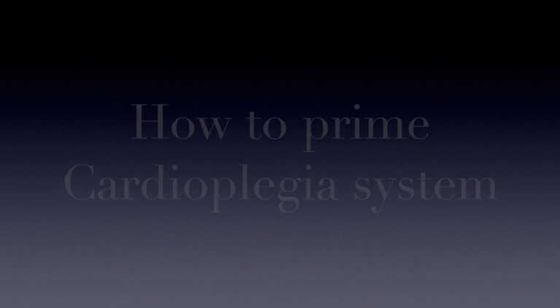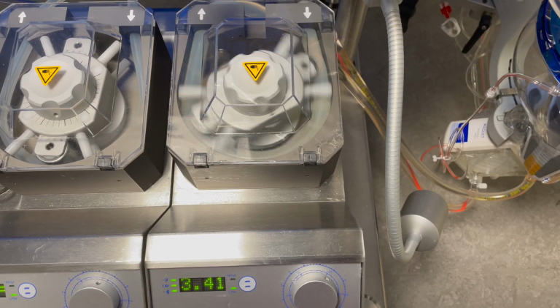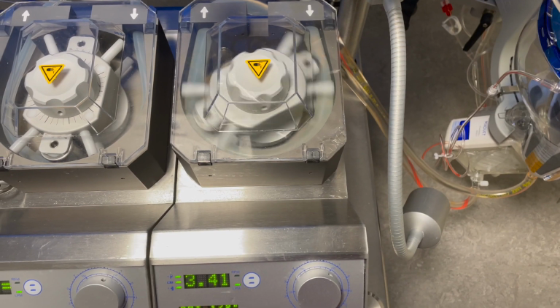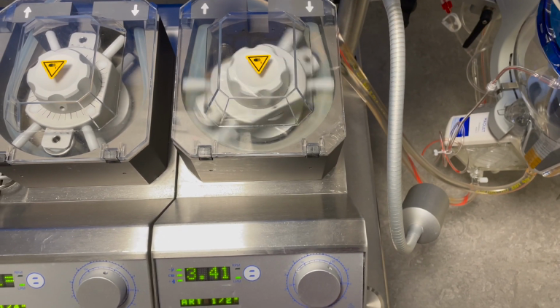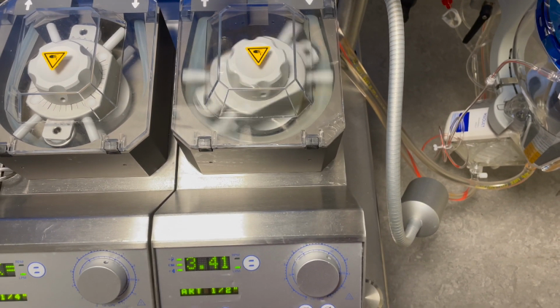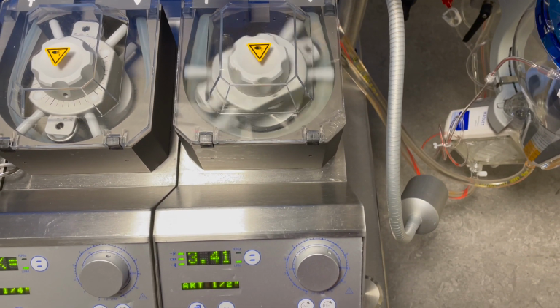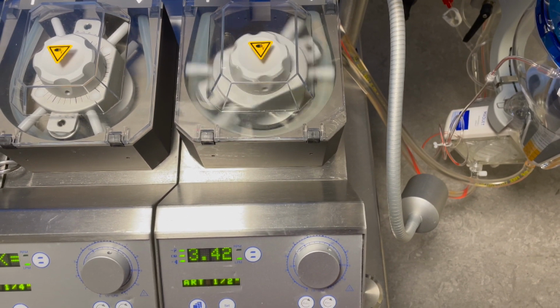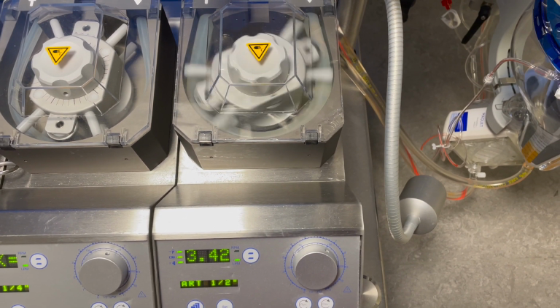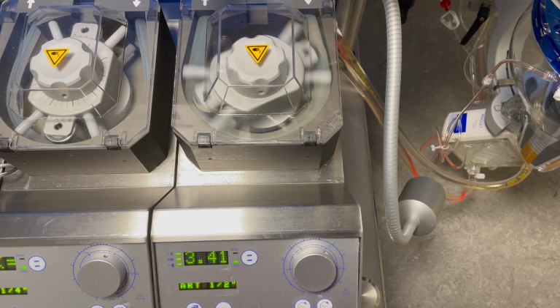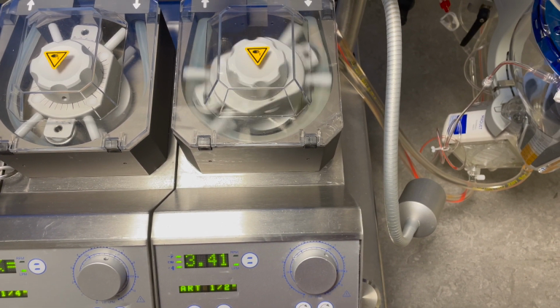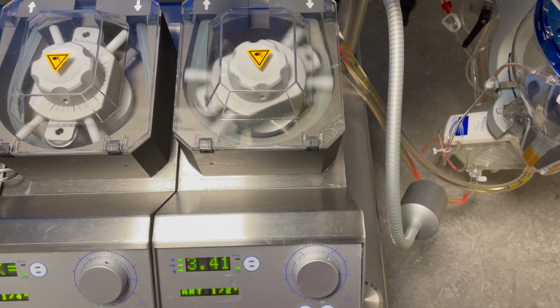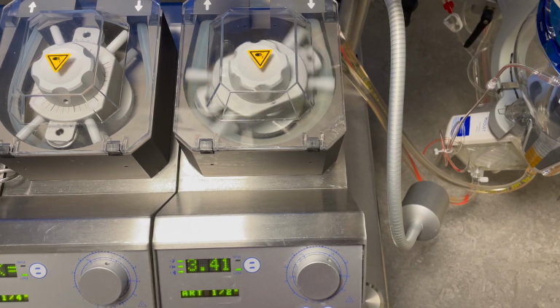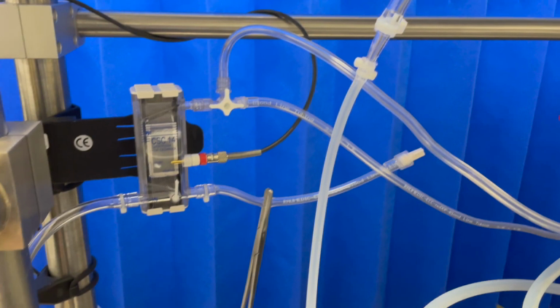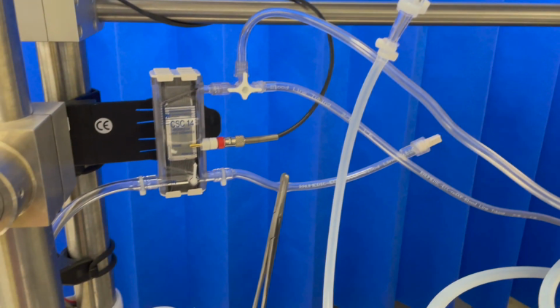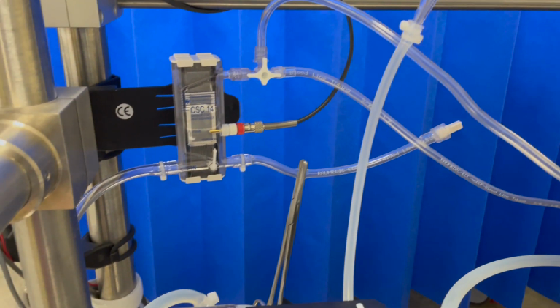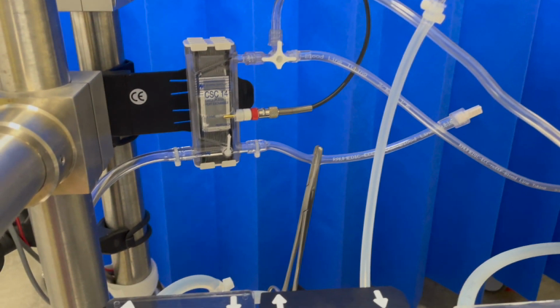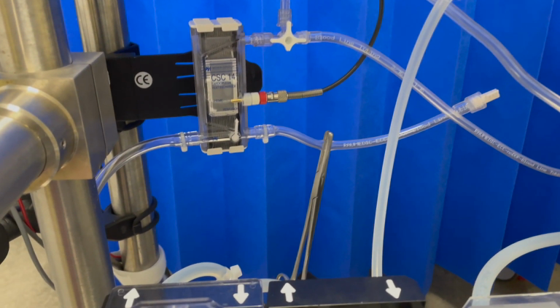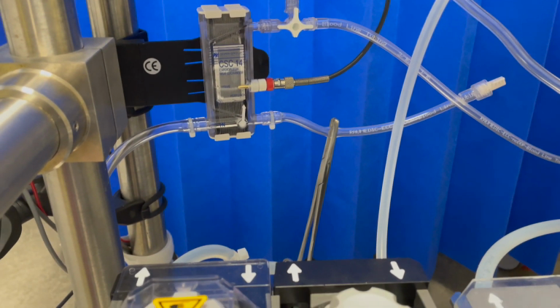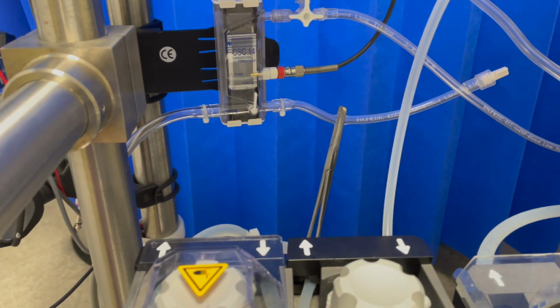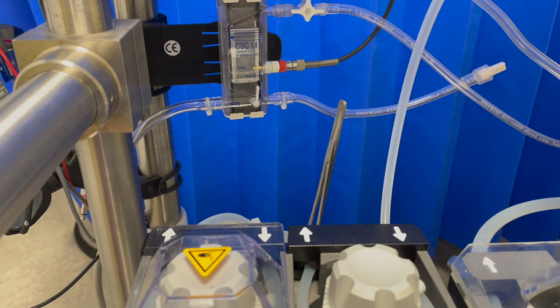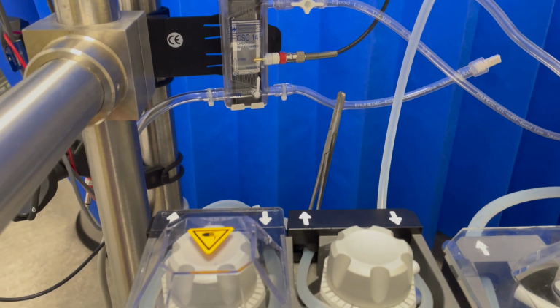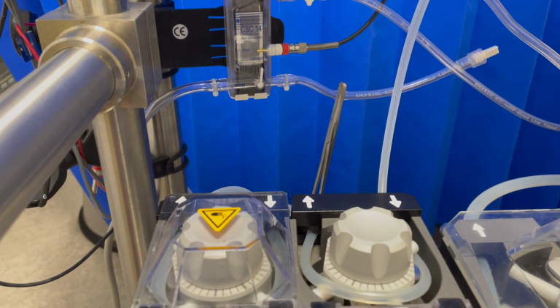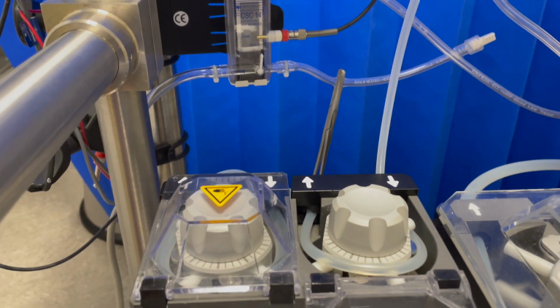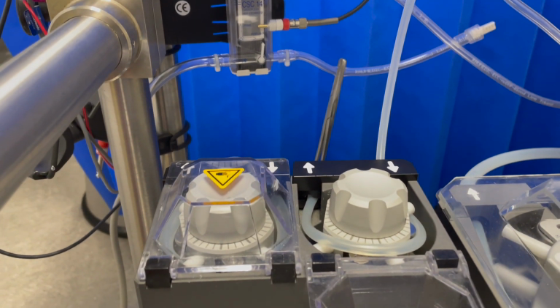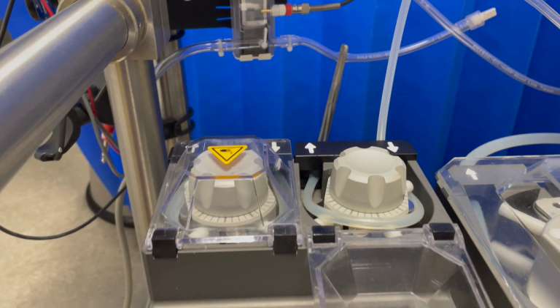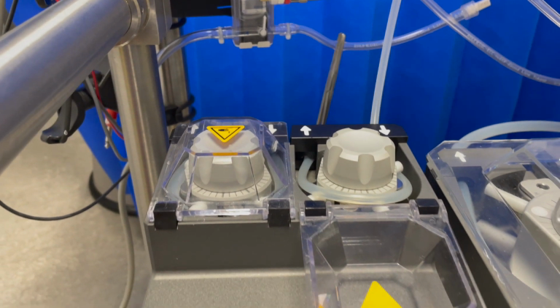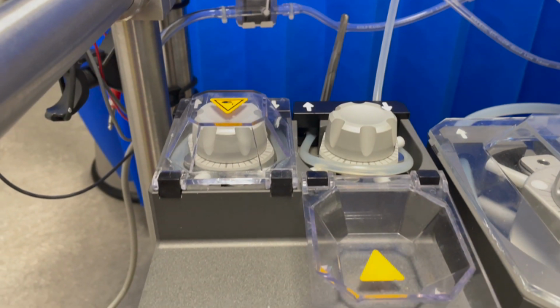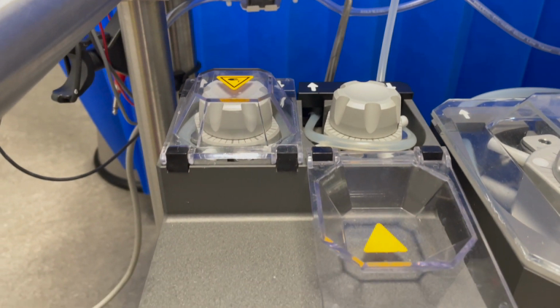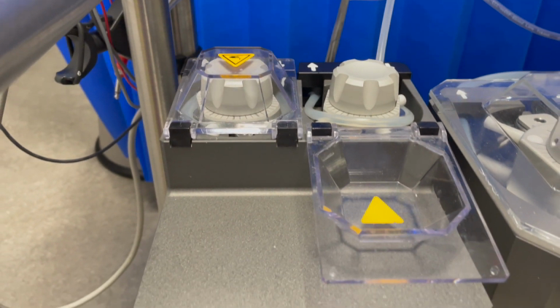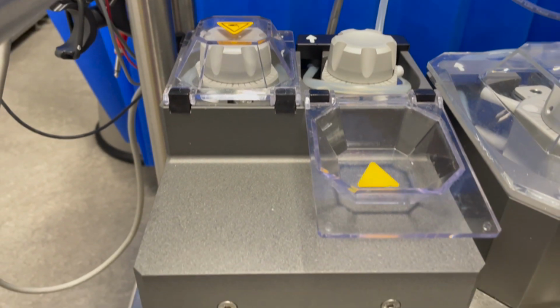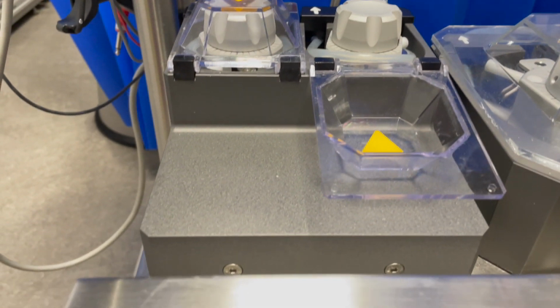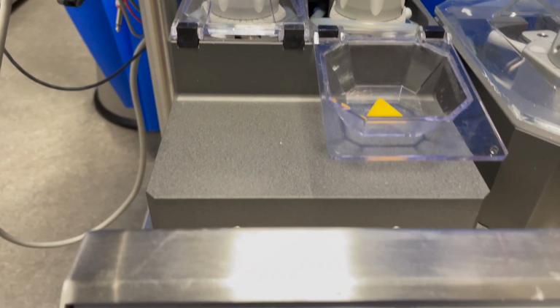Prime the oxygenator. Do not start the cardioplegia pump until the arterial pump is on. Once primed, move over to the cardioplegia side. Arterial pump flow must always exceed cardioplegia pump flow.